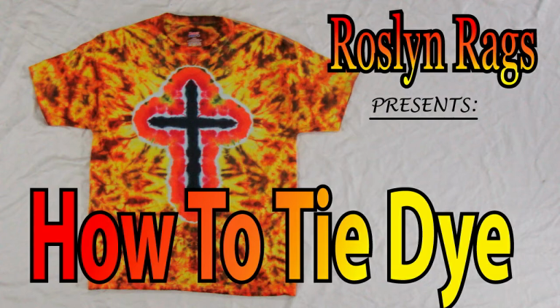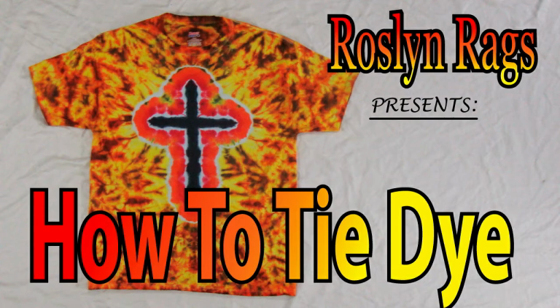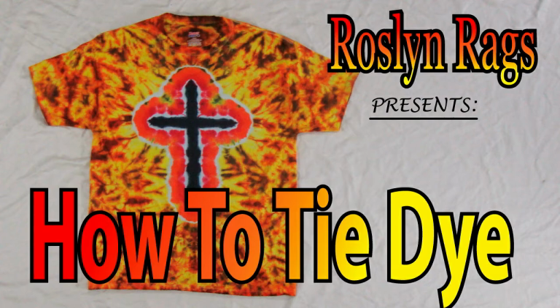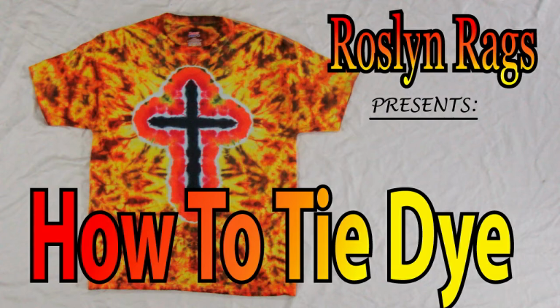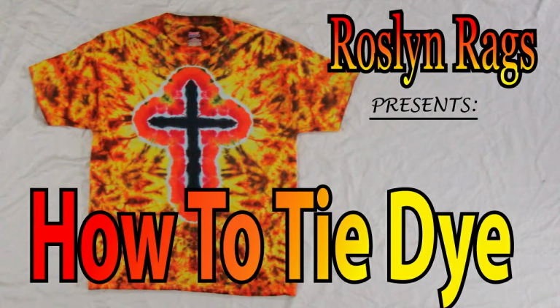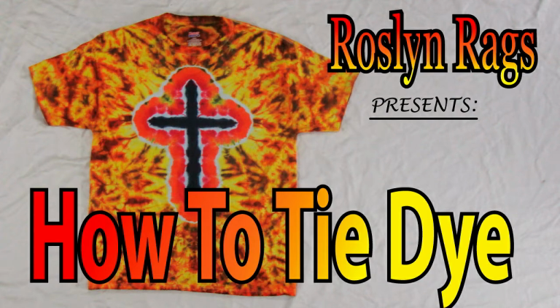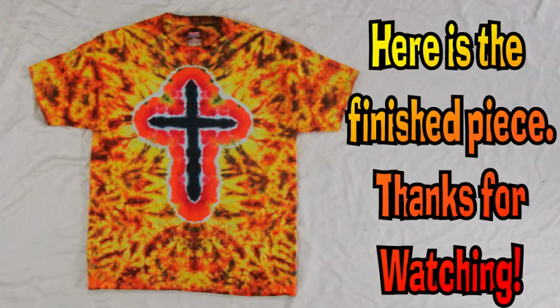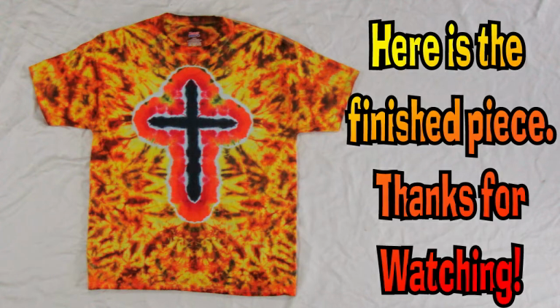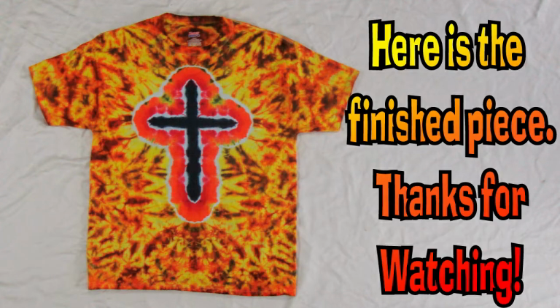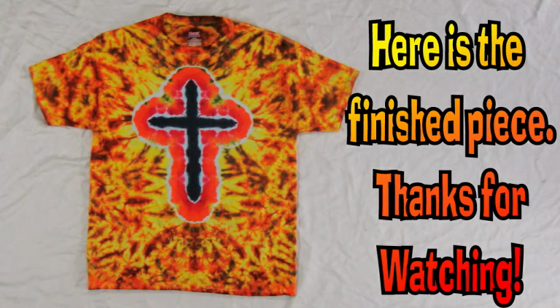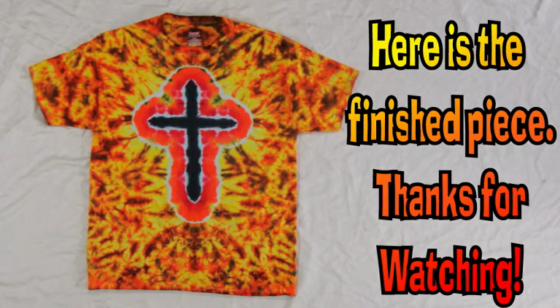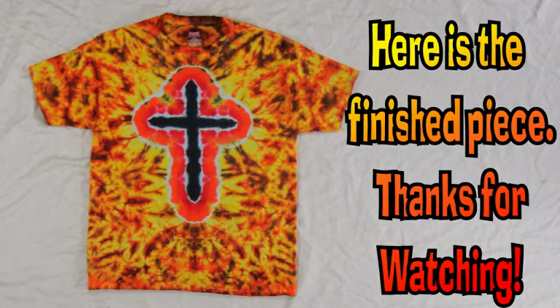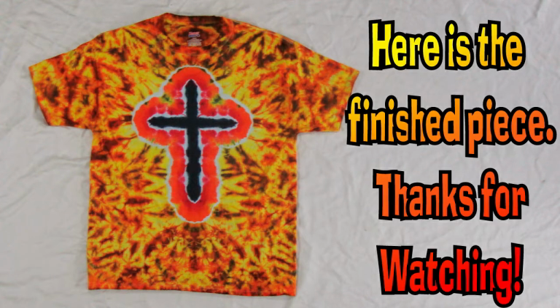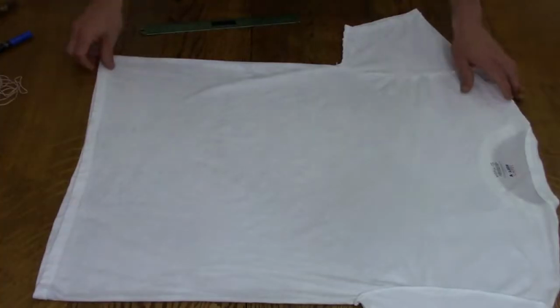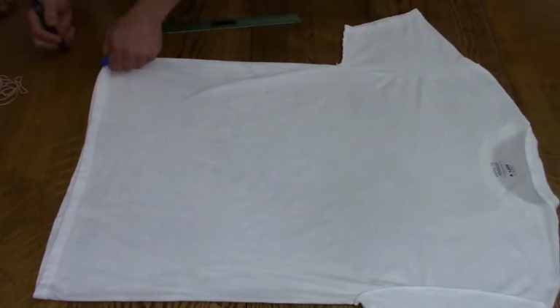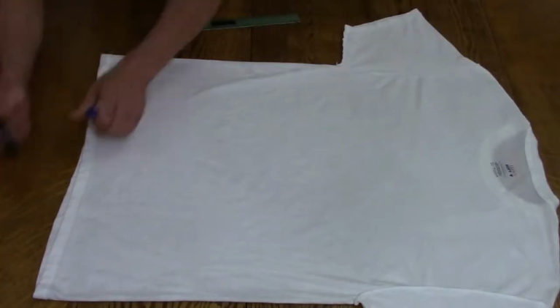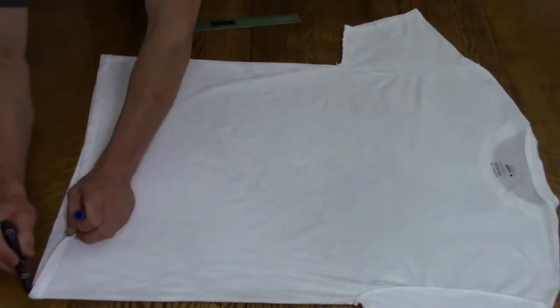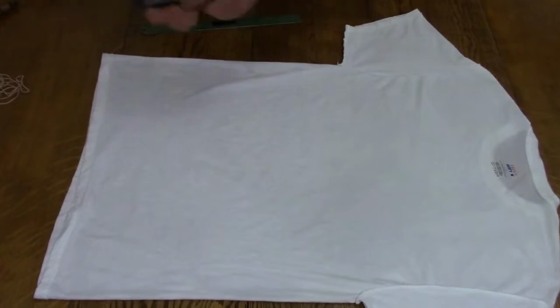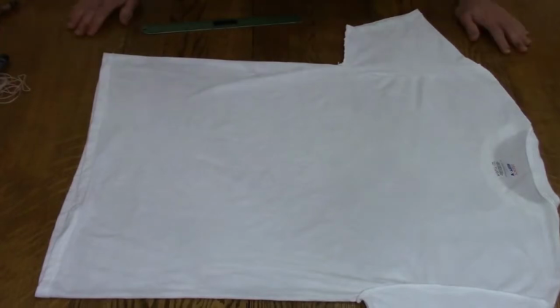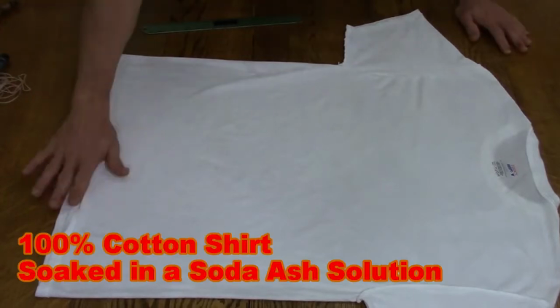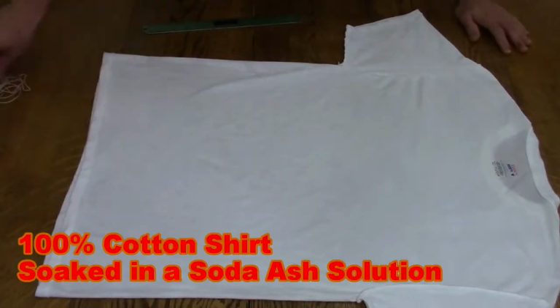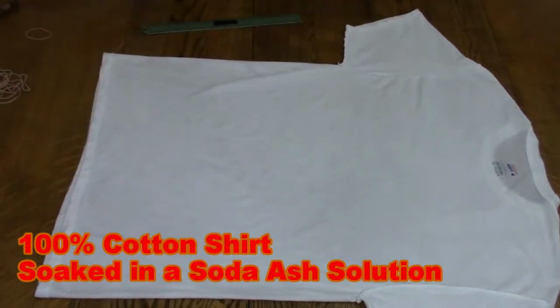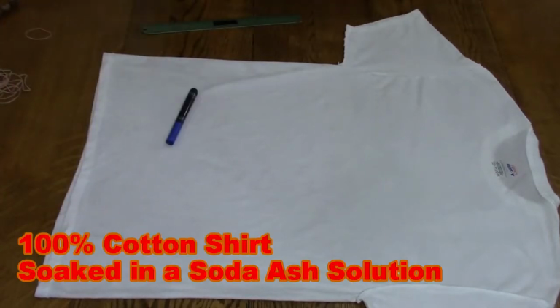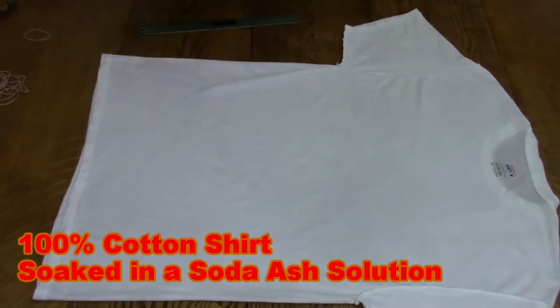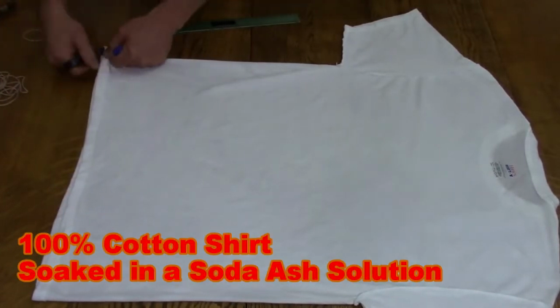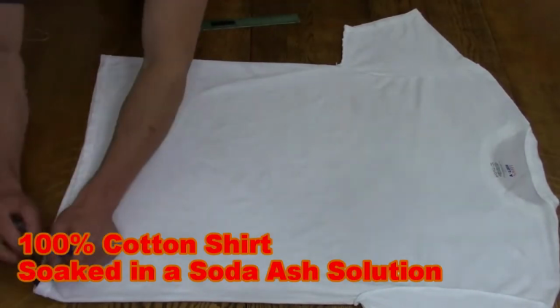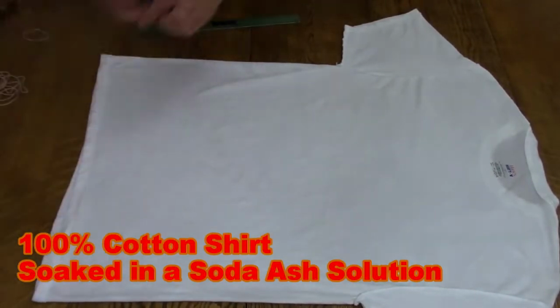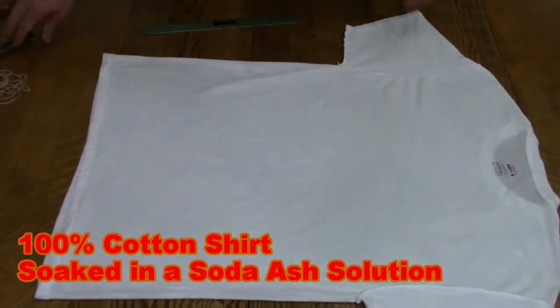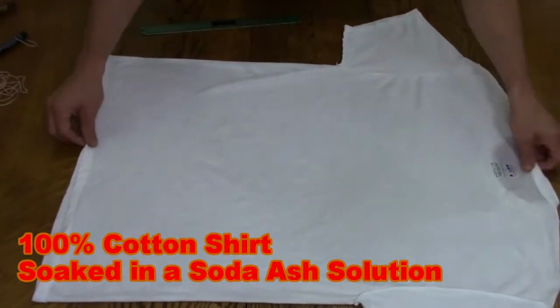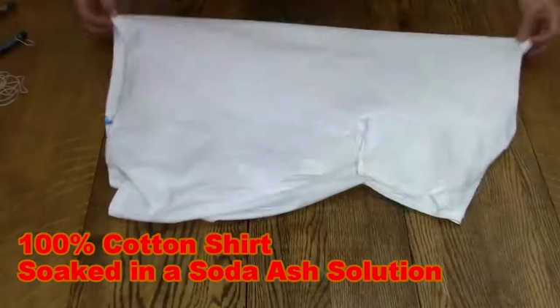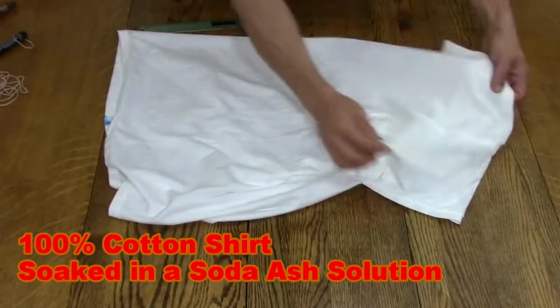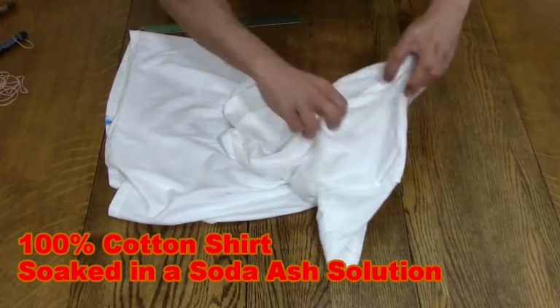Howdy, I'm Daniel with Rawls and Regs and welcome to a tie-dye cross tutorial. I have a 100% cotton shirt that has been soaked in a soda ash solution and it is damp.